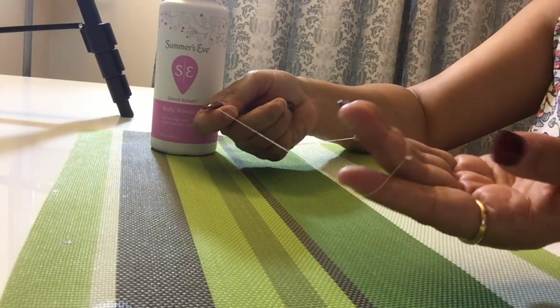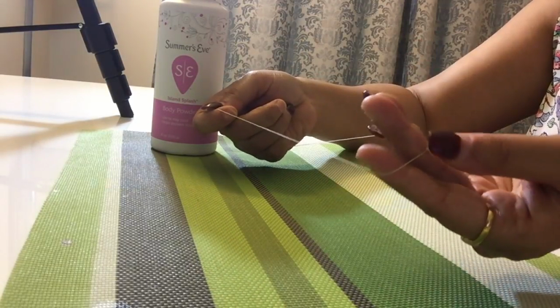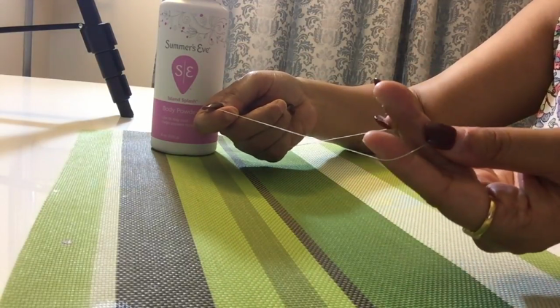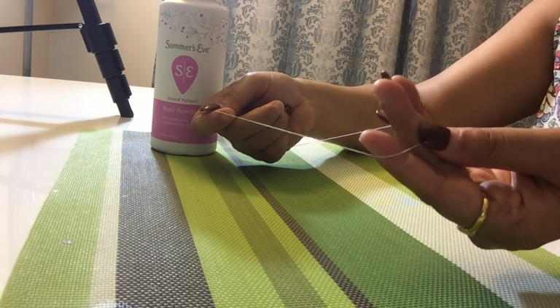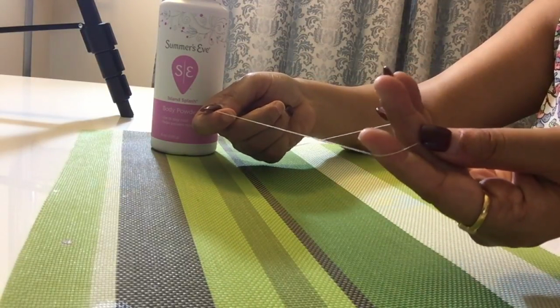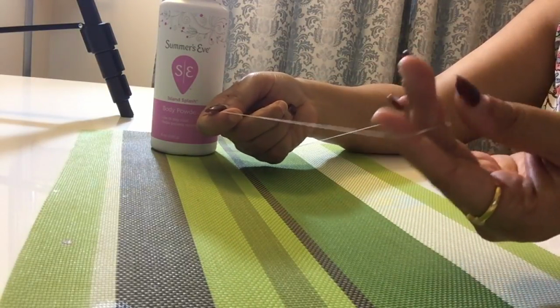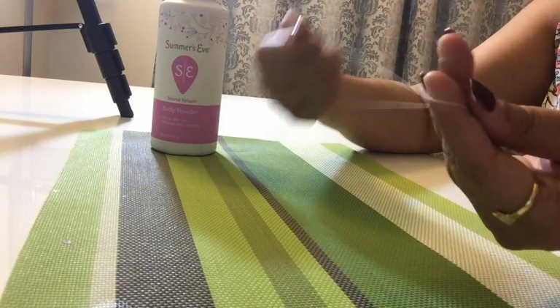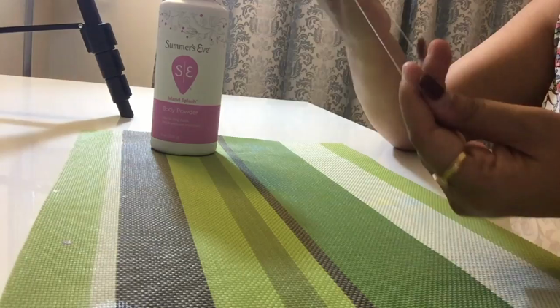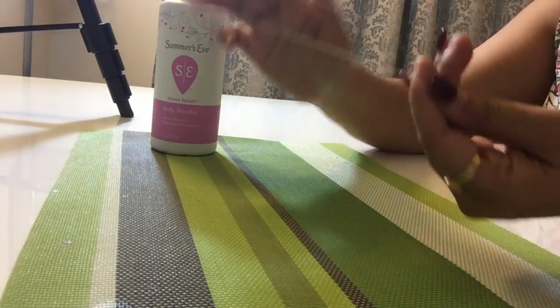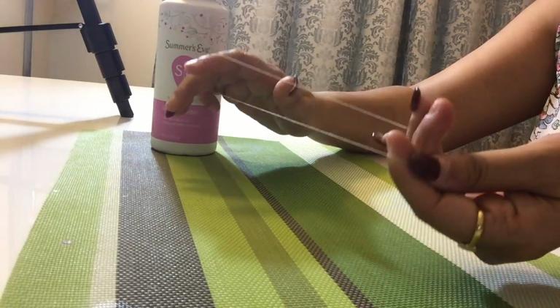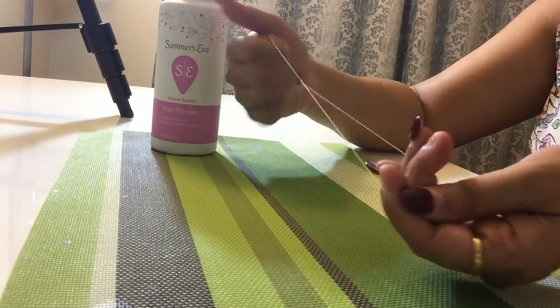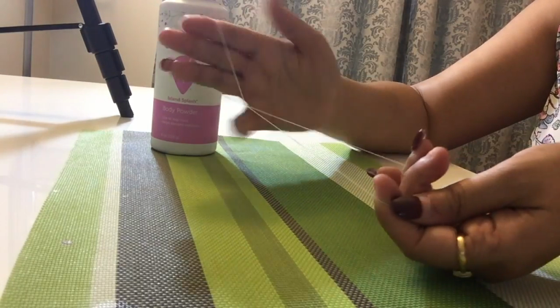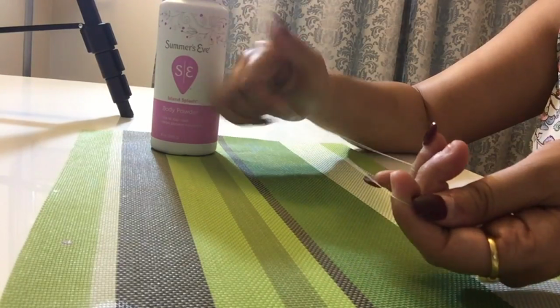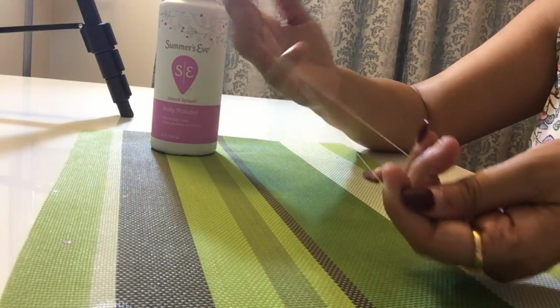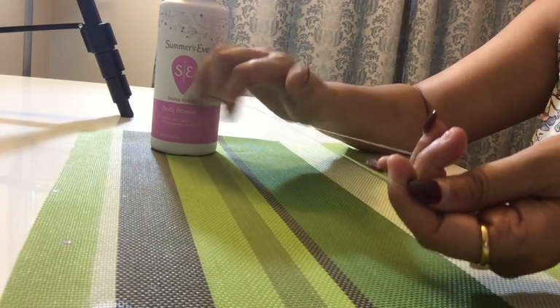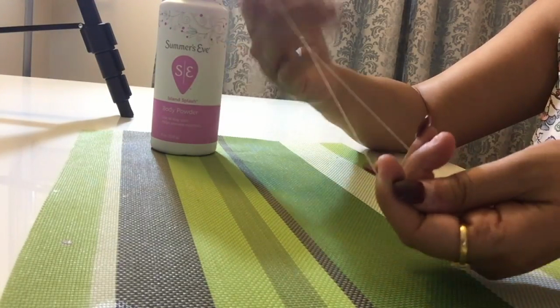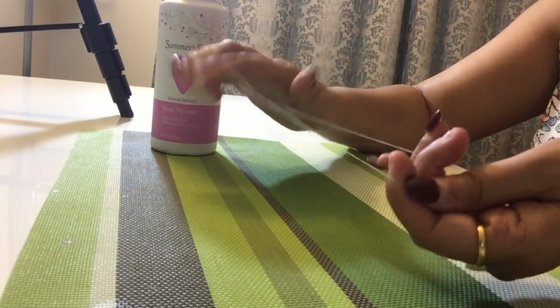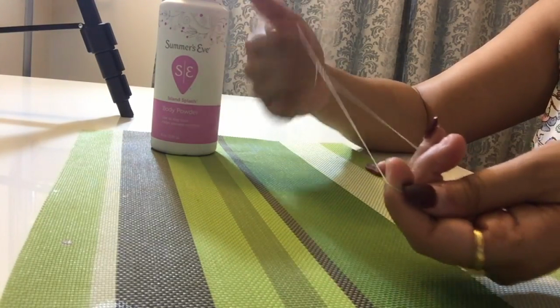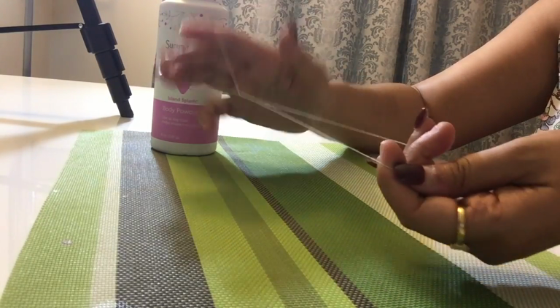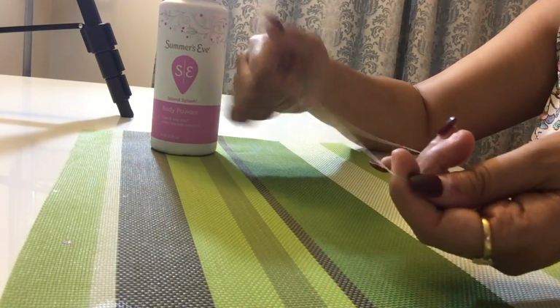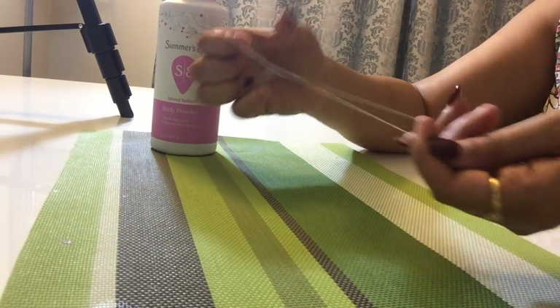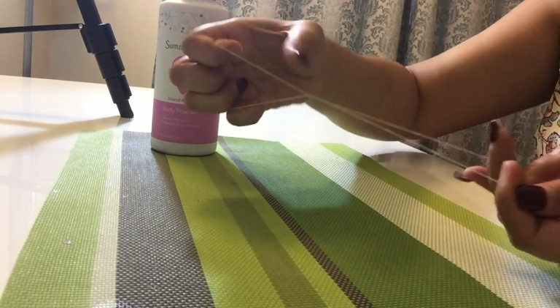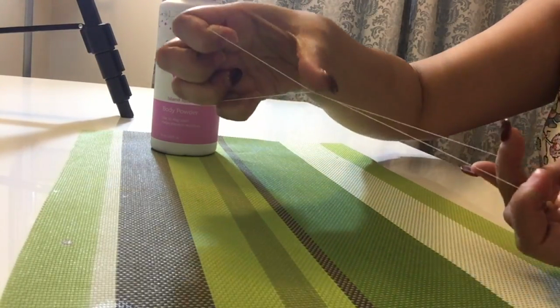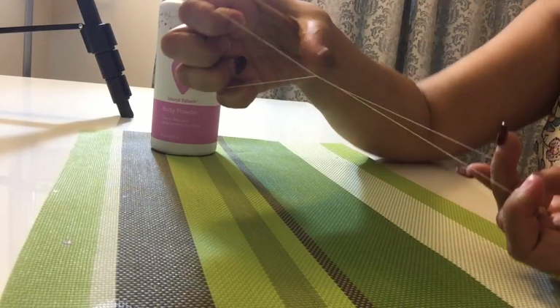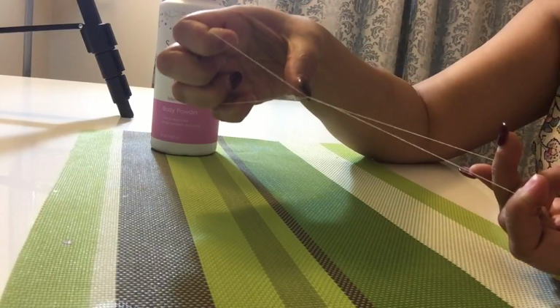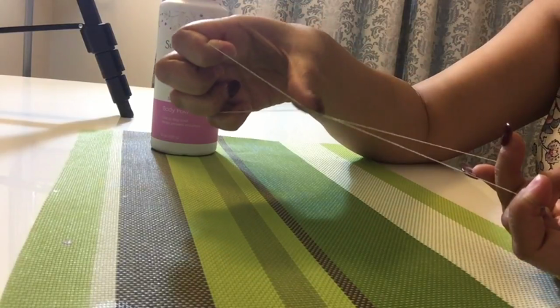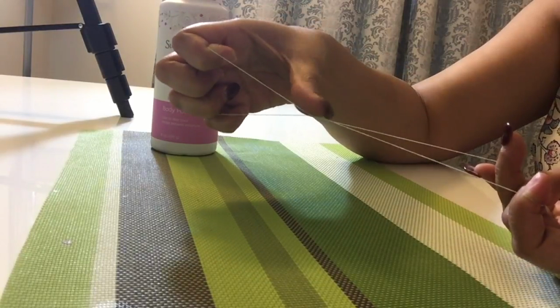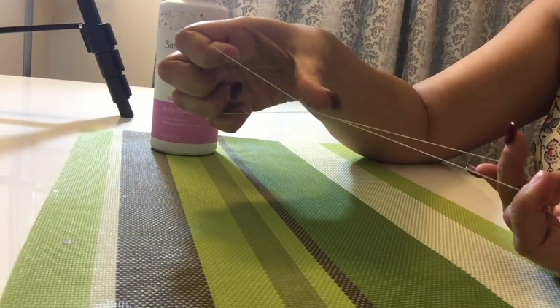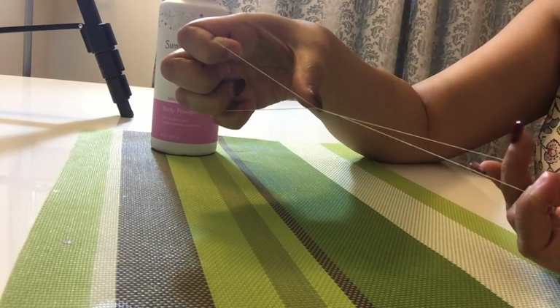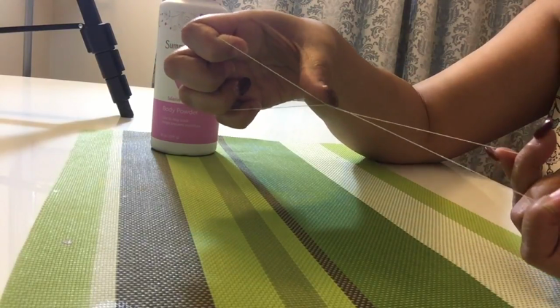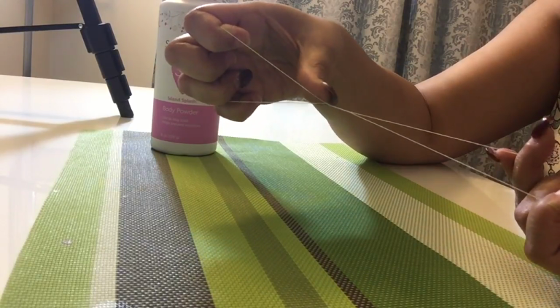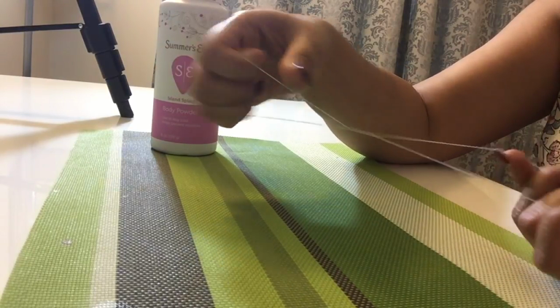When you take the knot in your left hand, start rotating your right hand like this, and you can see there is a chain kind of thing appearing in the middle.